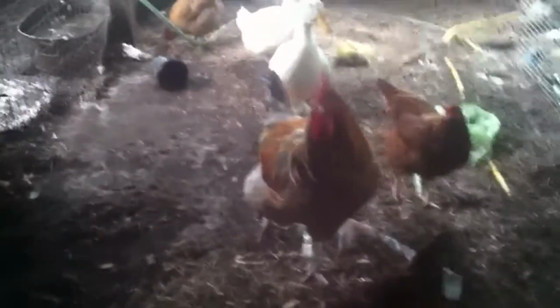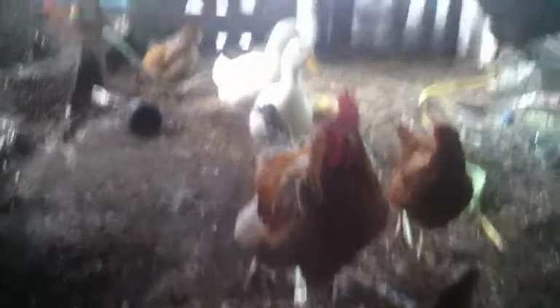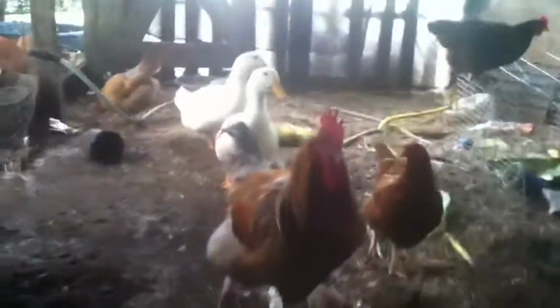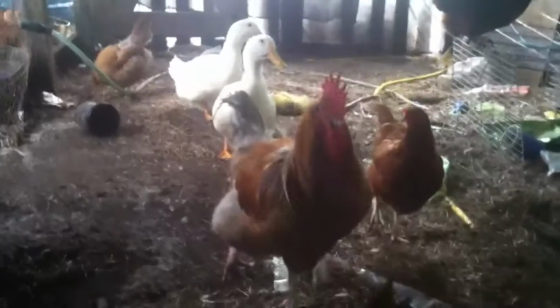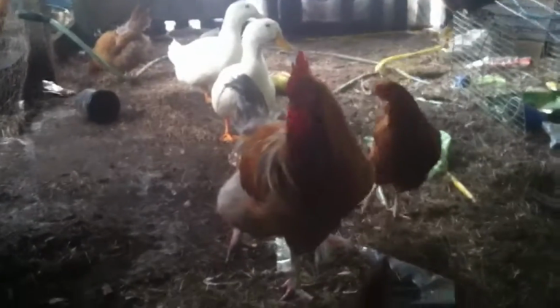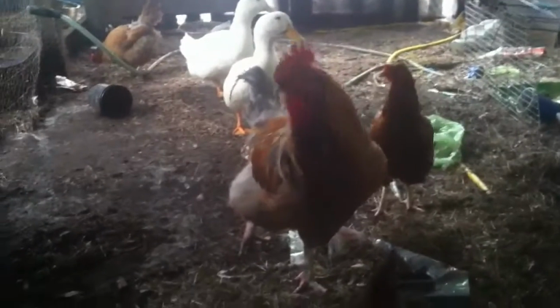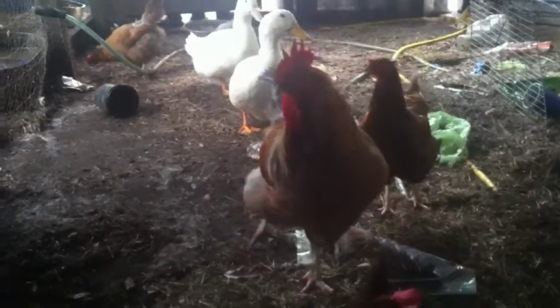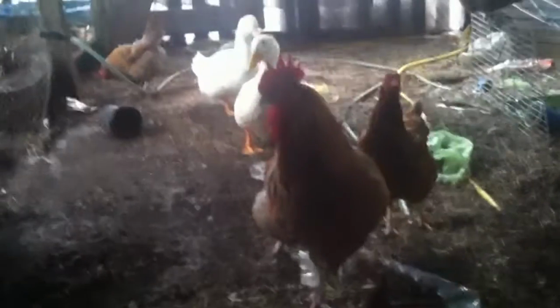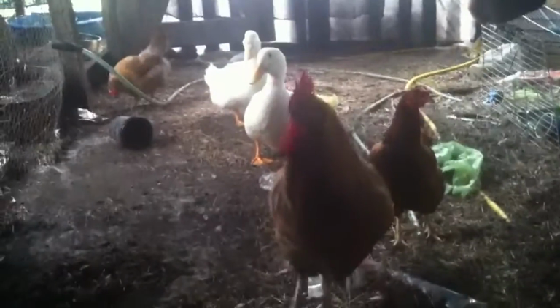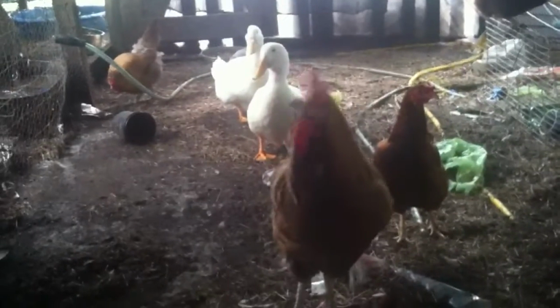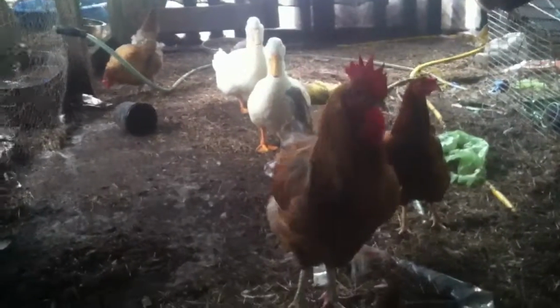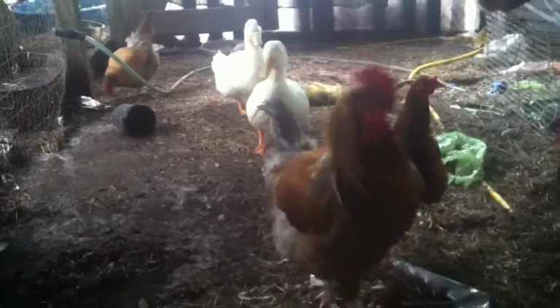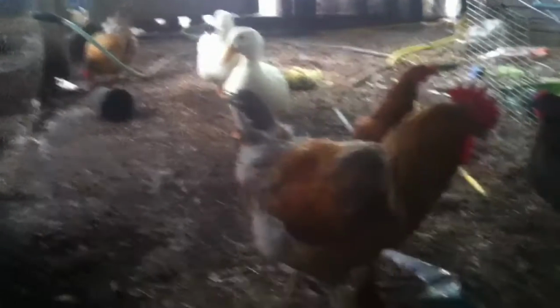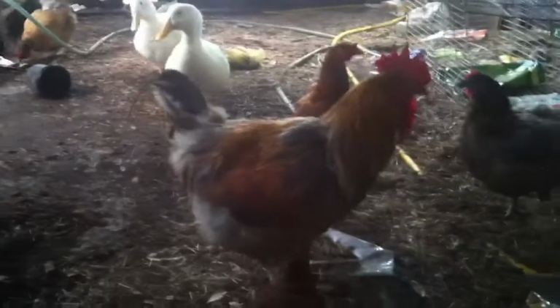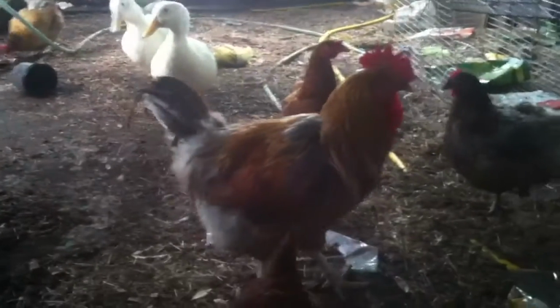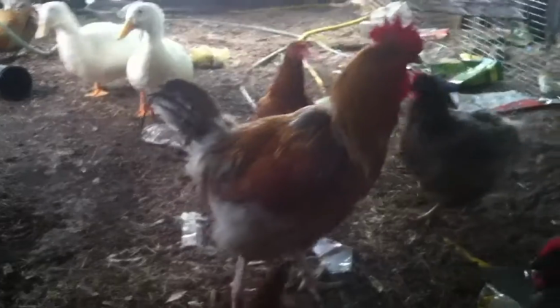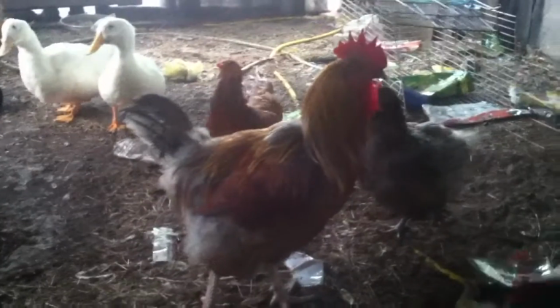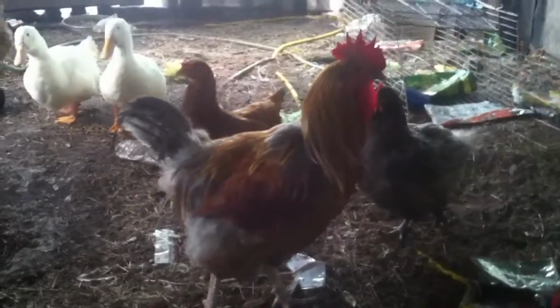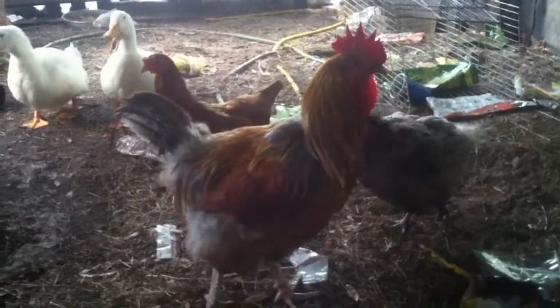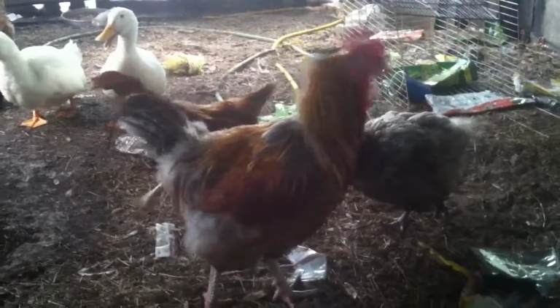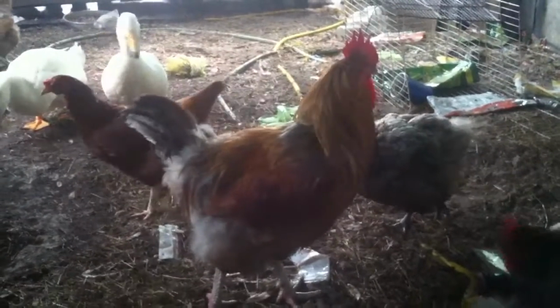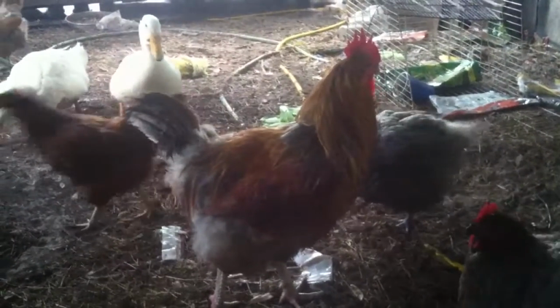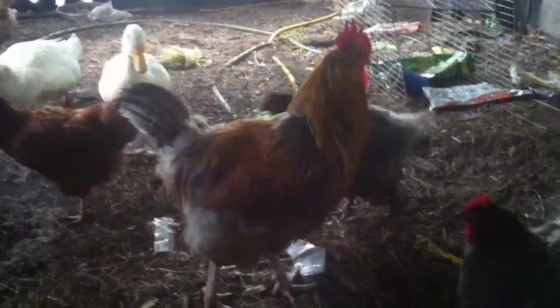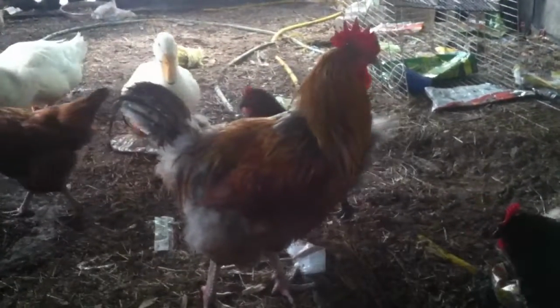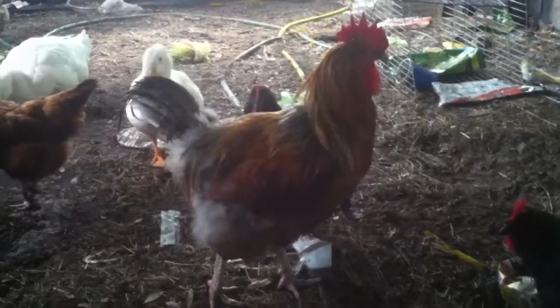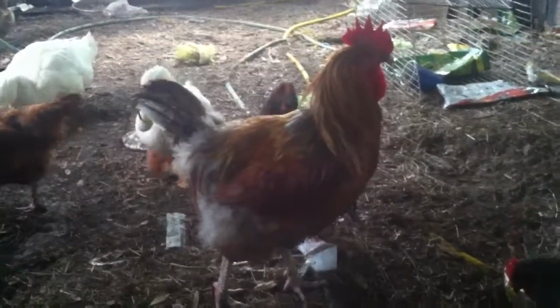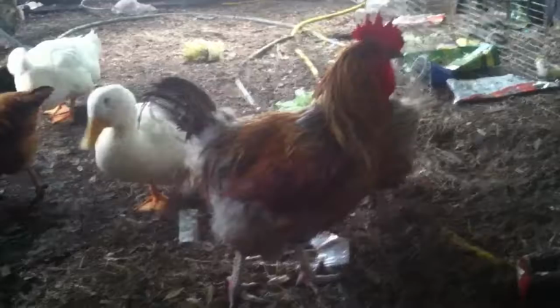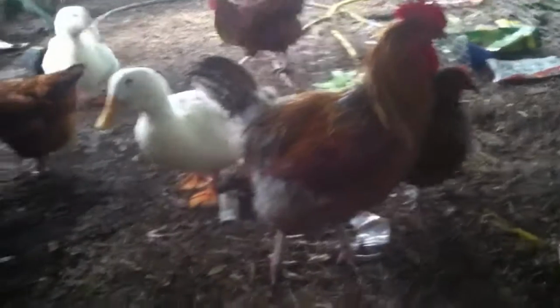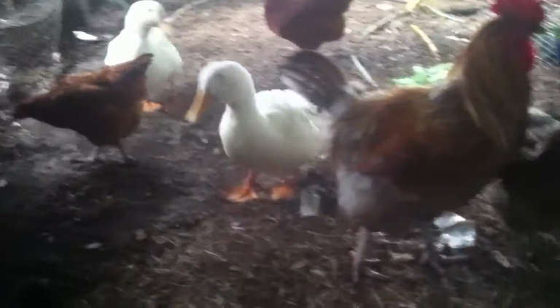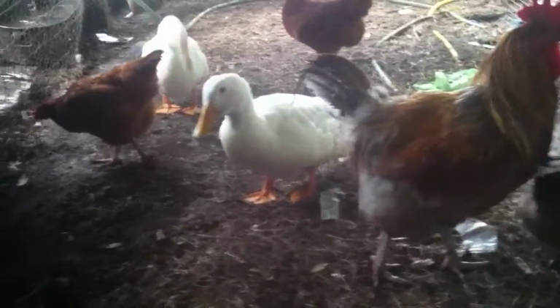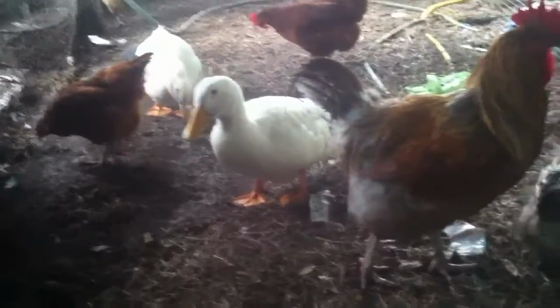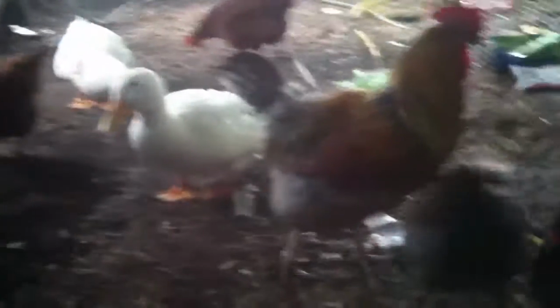And he's a beauty. And my duck looks much better today. Ducks are doing really good.